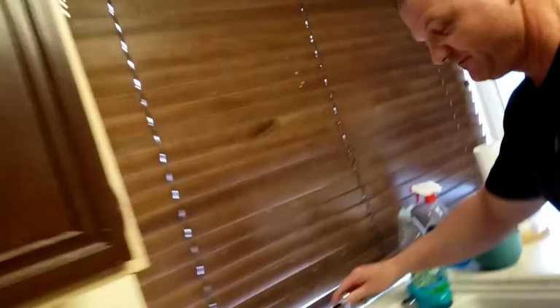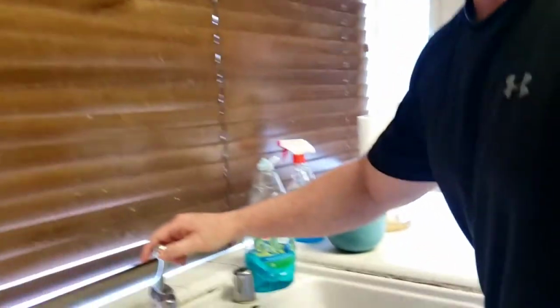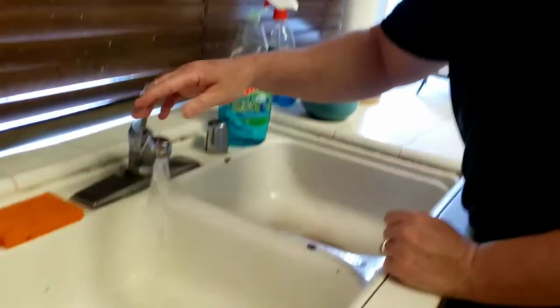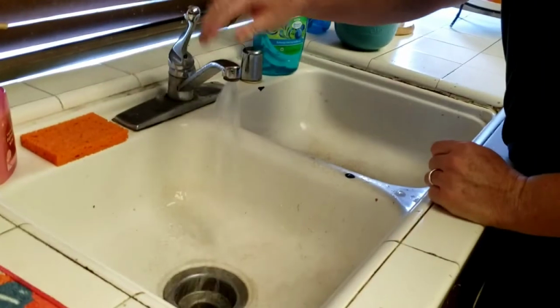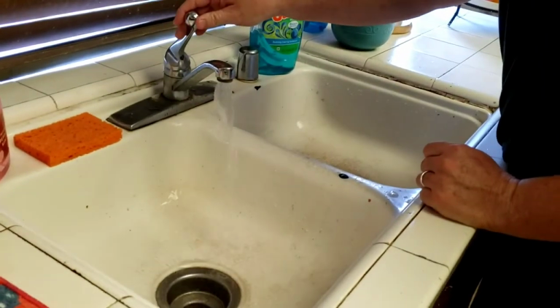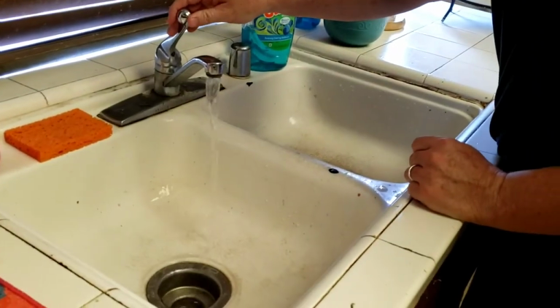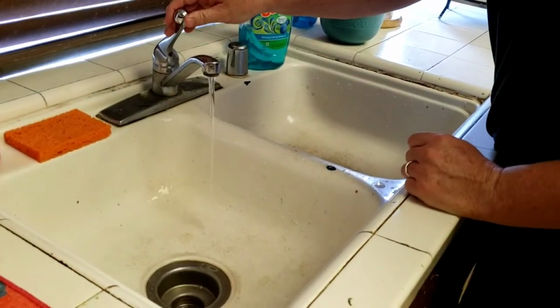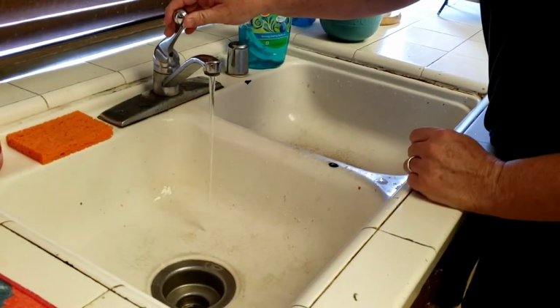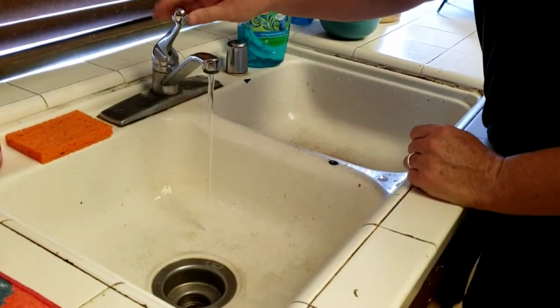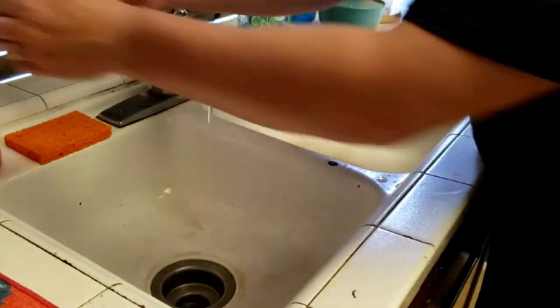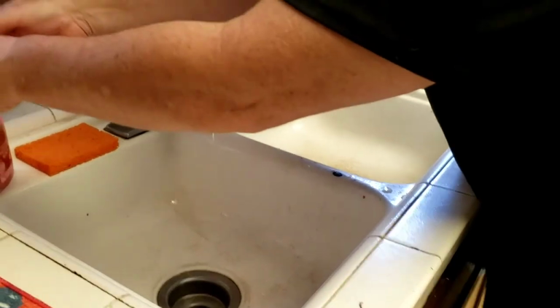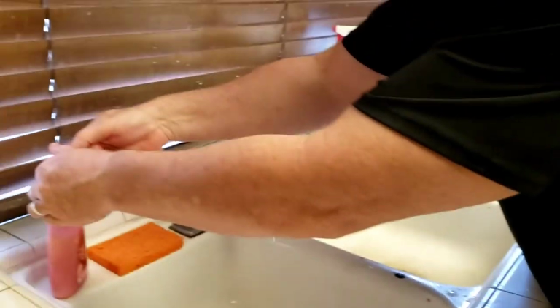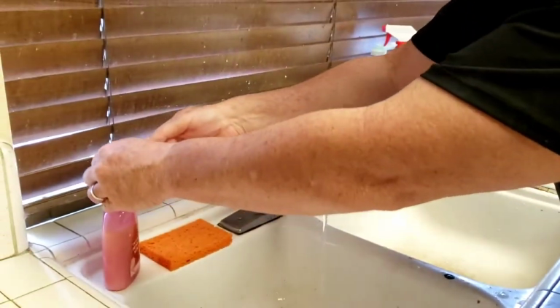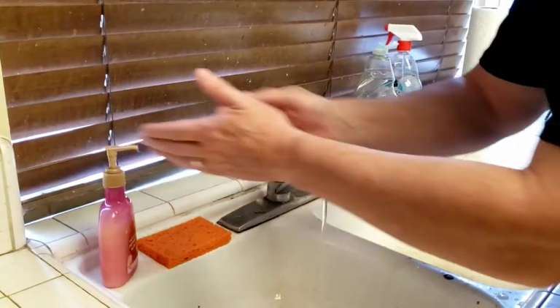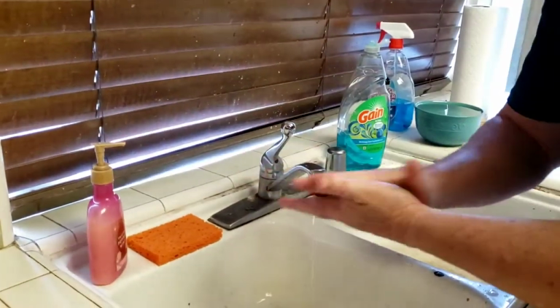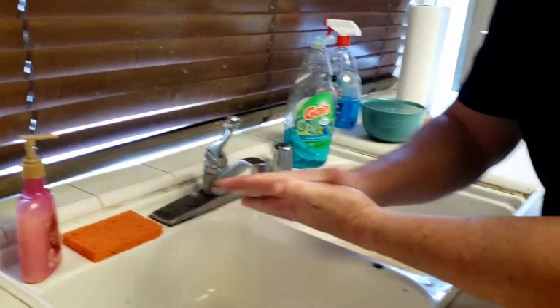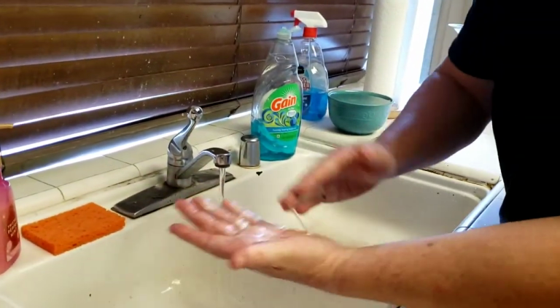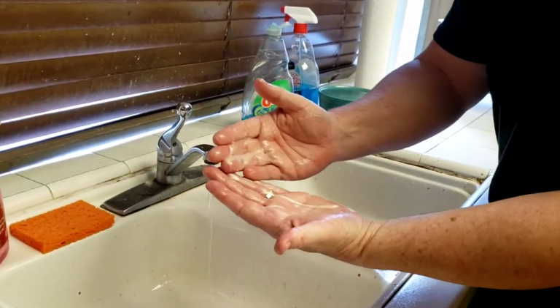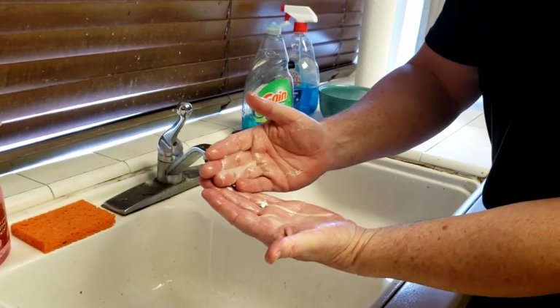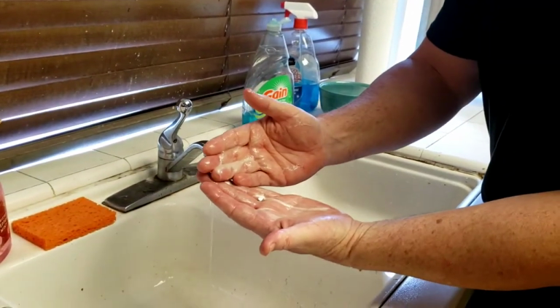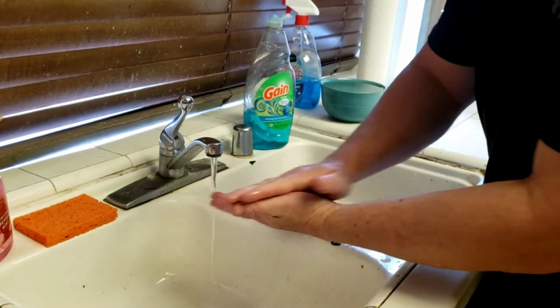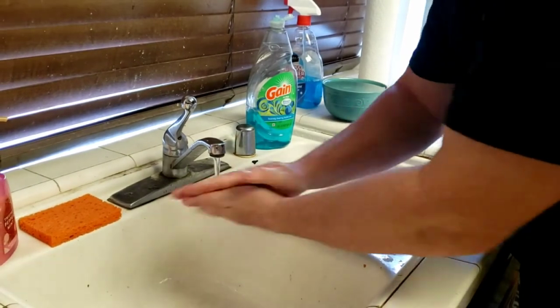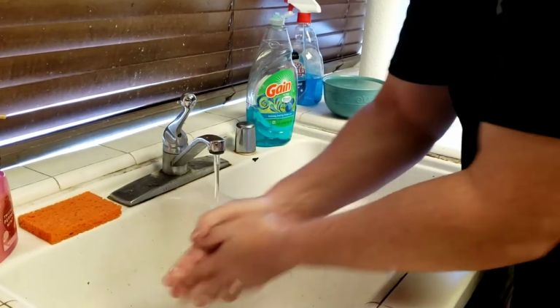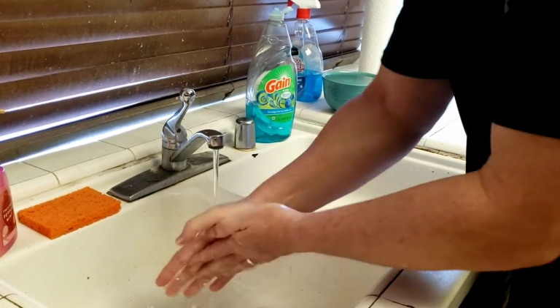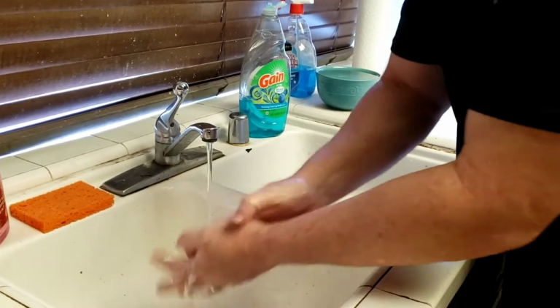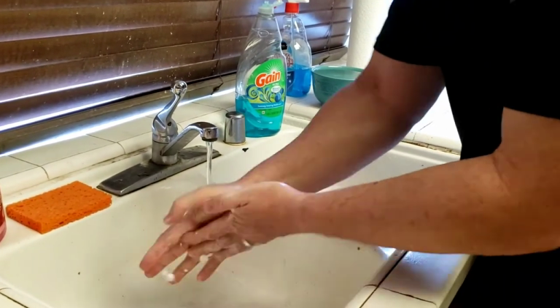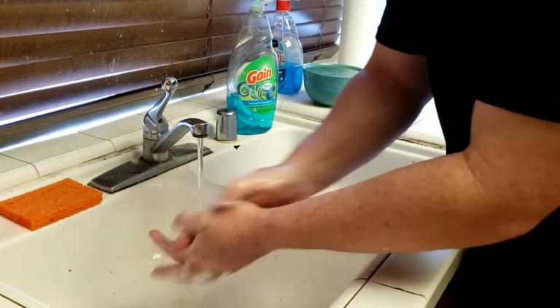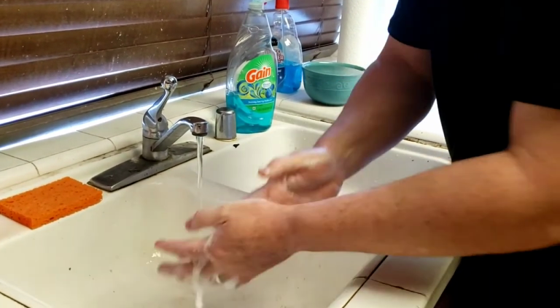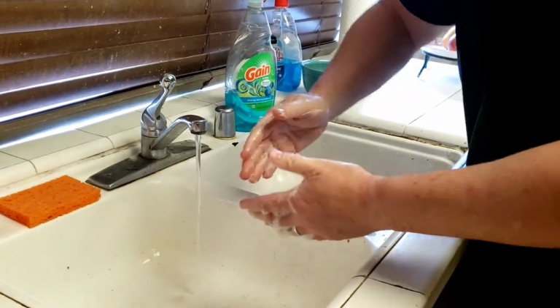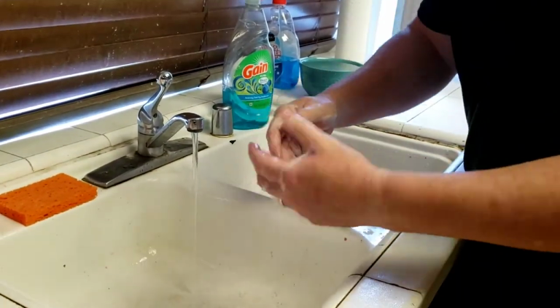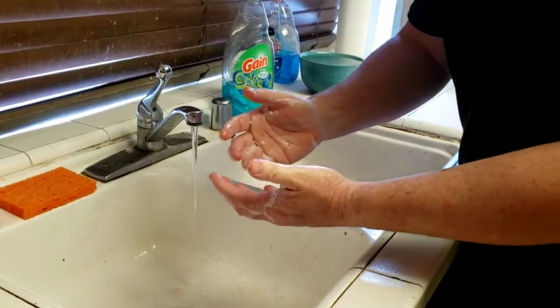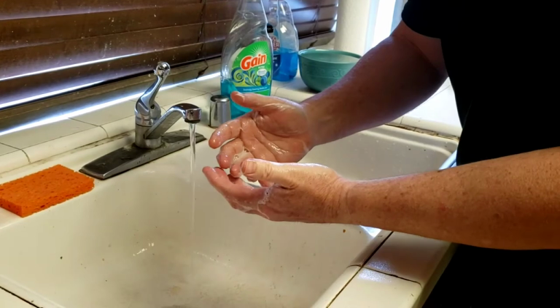First thing you want to do is get some warm water going. You're going to take a couple squirts of soap. I like getting it on my hands before you get the water on there. A little bit of water, and then you're going to wash your hands for about 20 seconds, or to your favorite song.